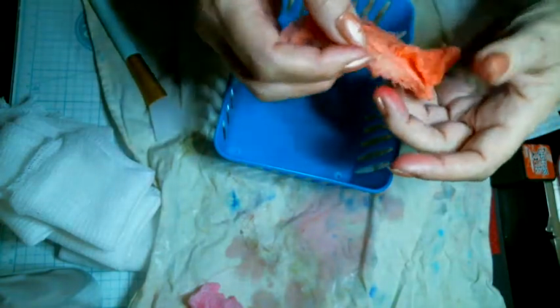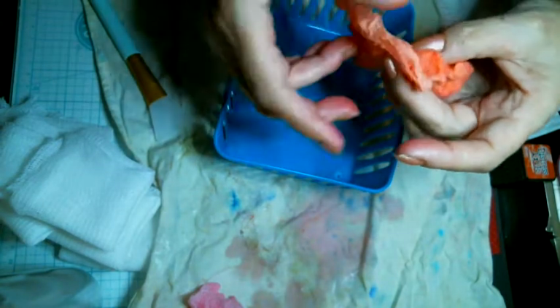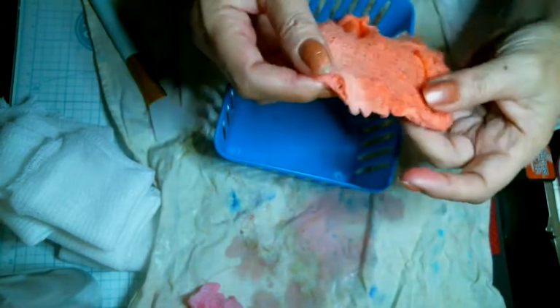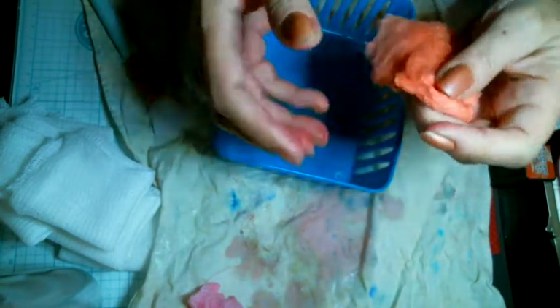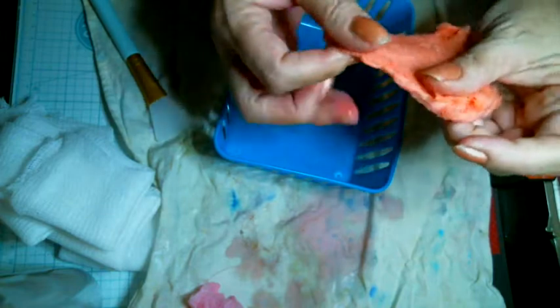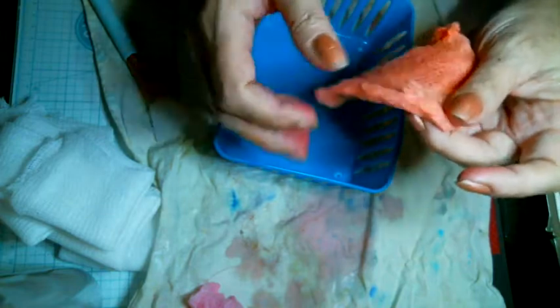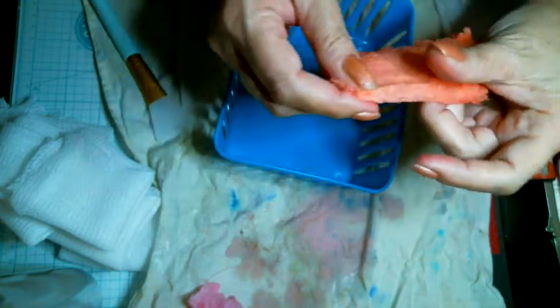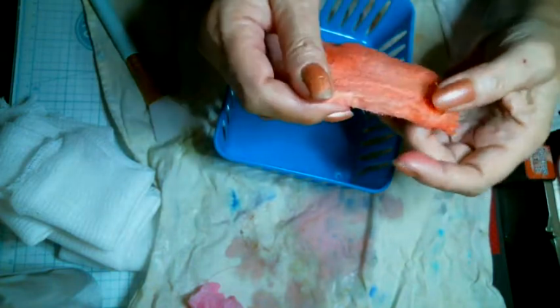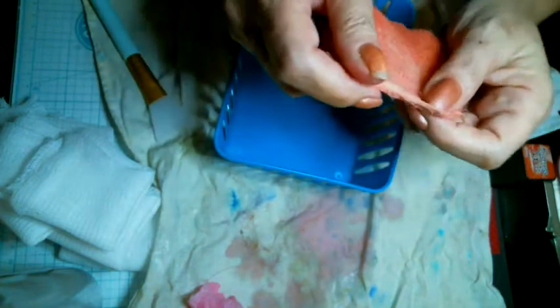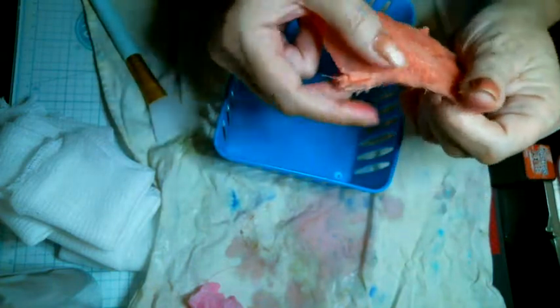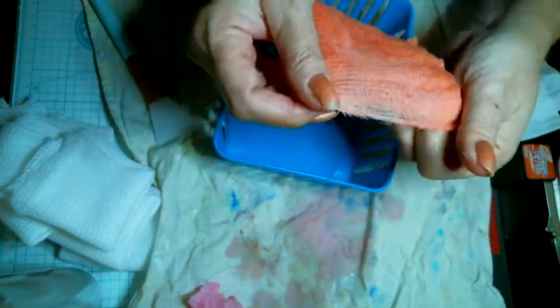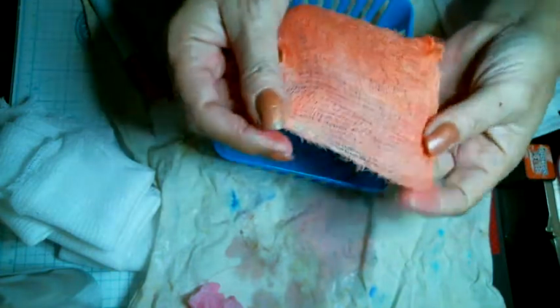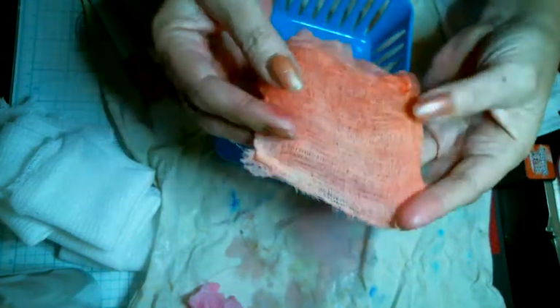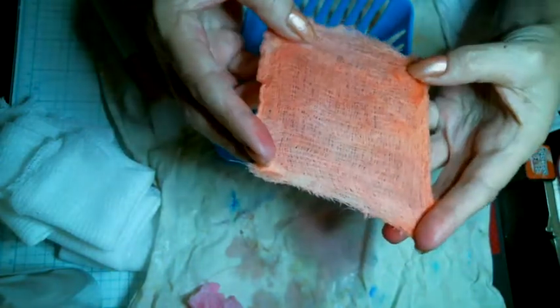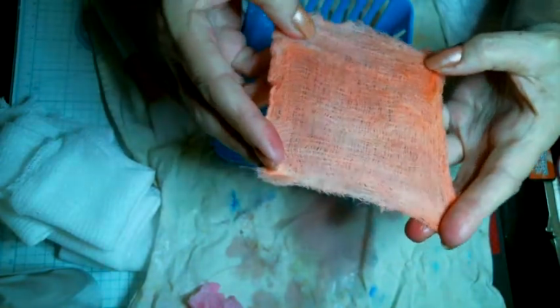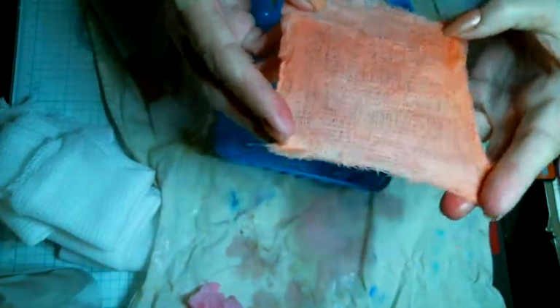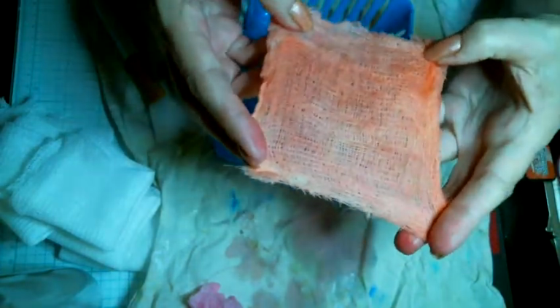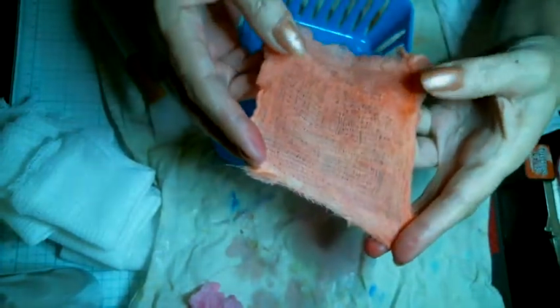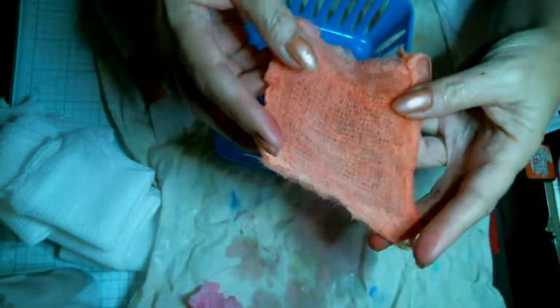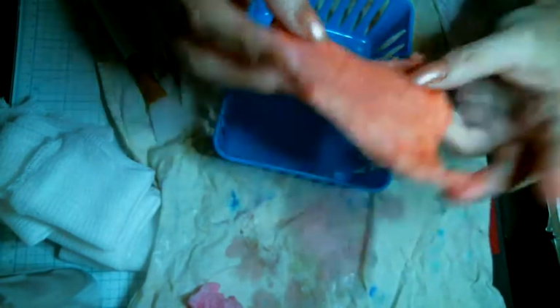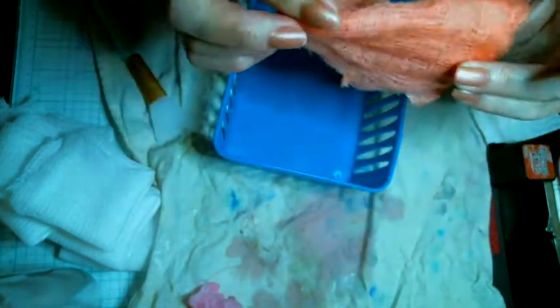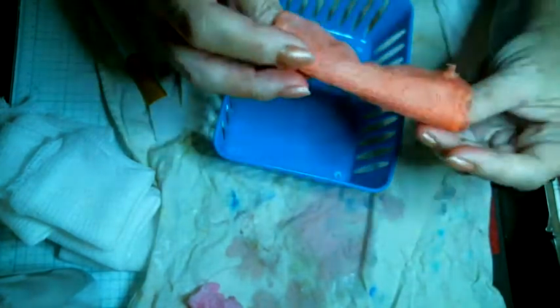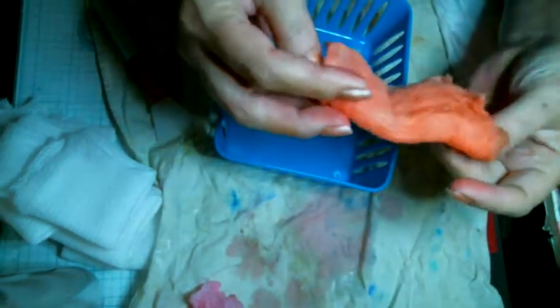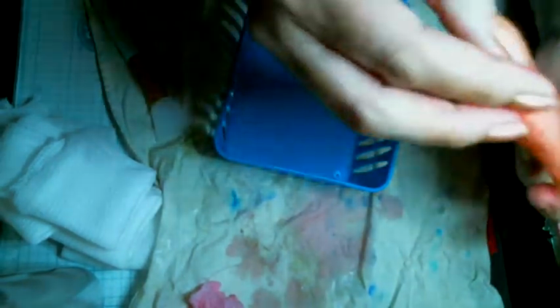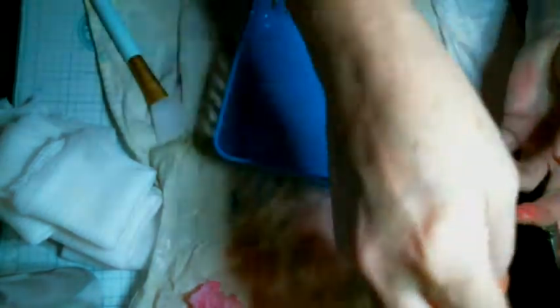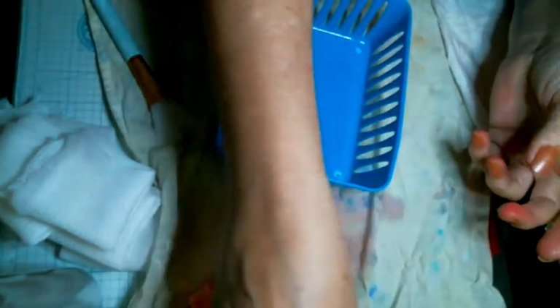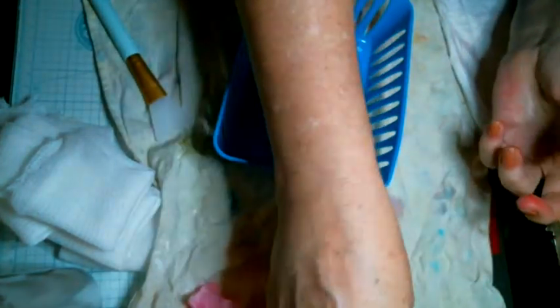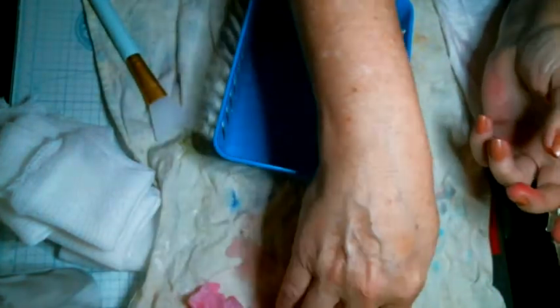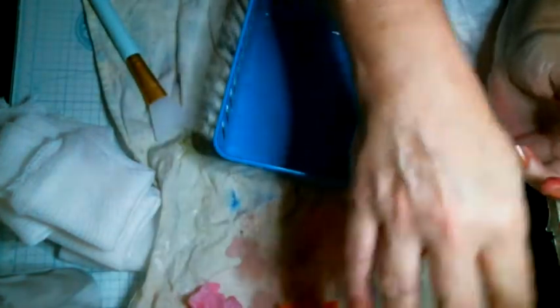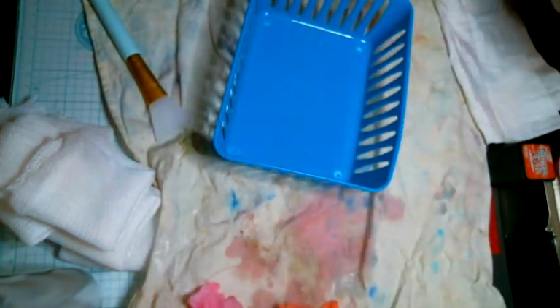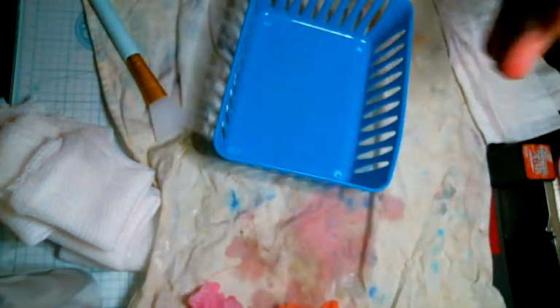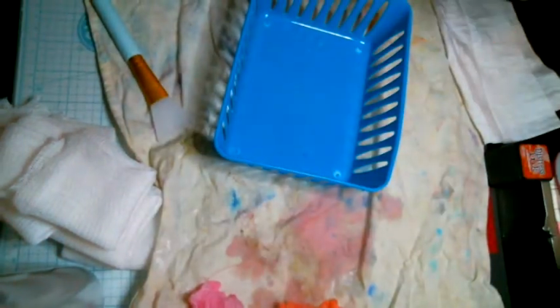I'm going to open it and make sure everything's covered. As long as it's got some color, it doesn't matter, because I'm just using it for underneath stuff. So we're going to put that one over there with that one.